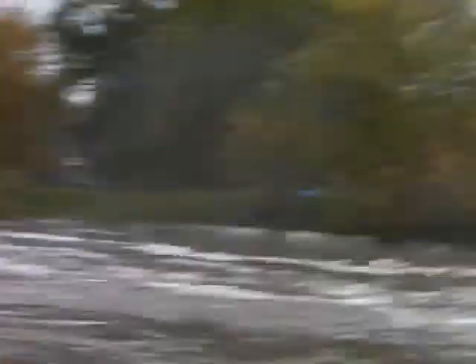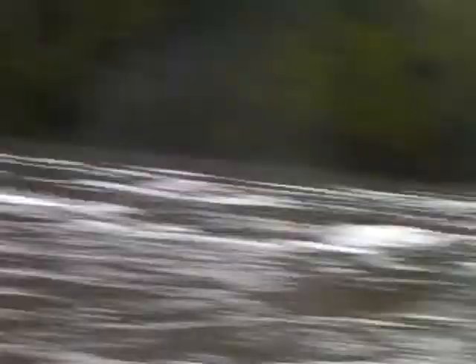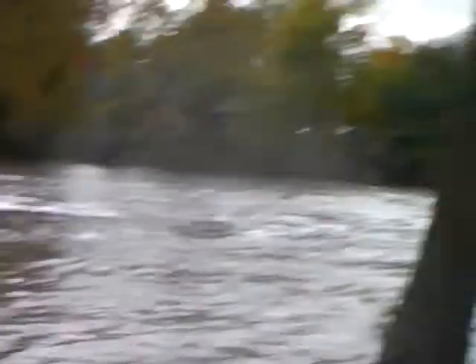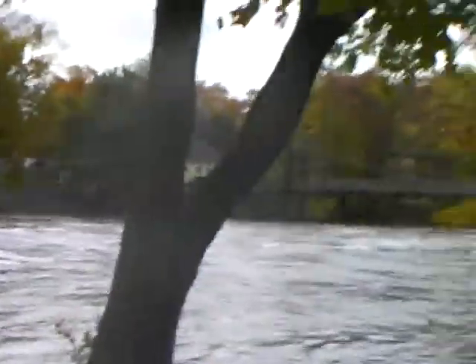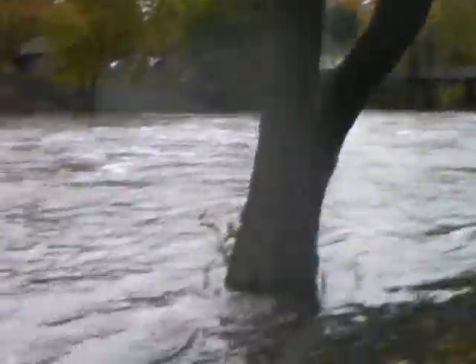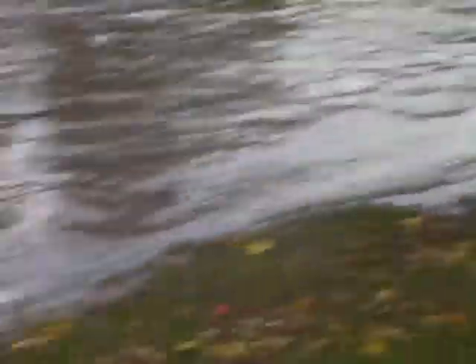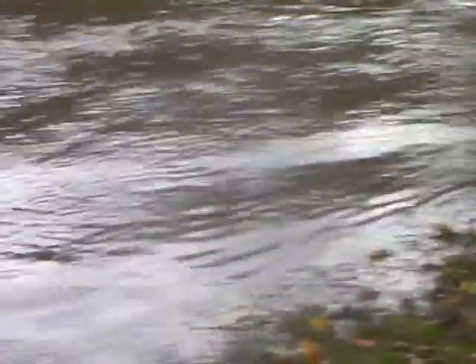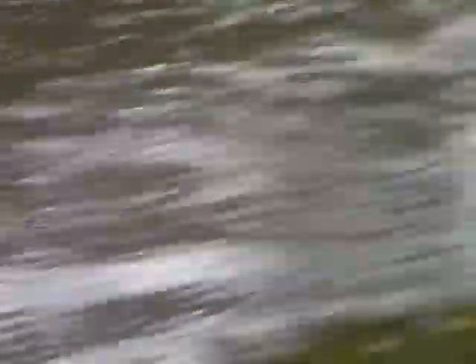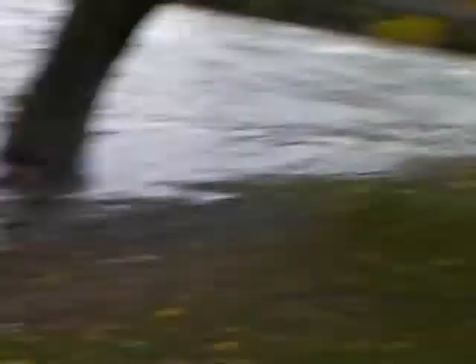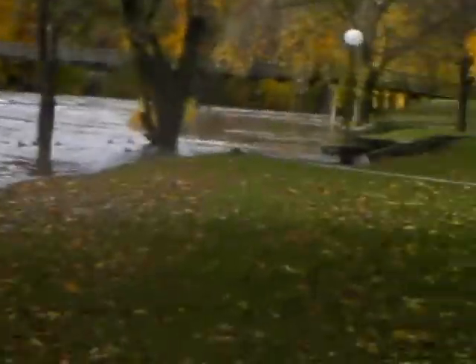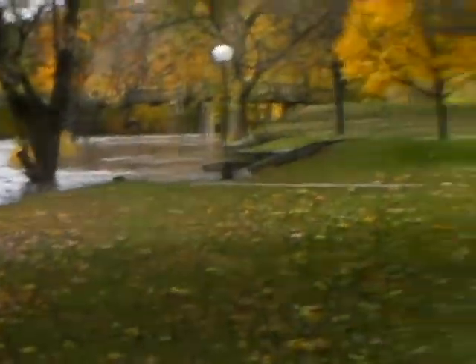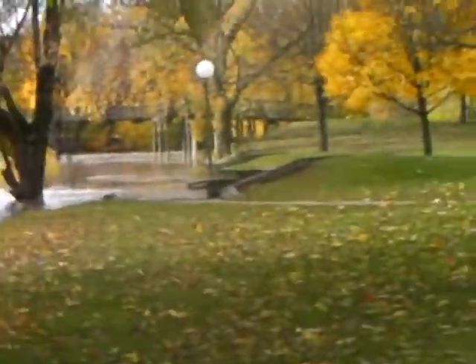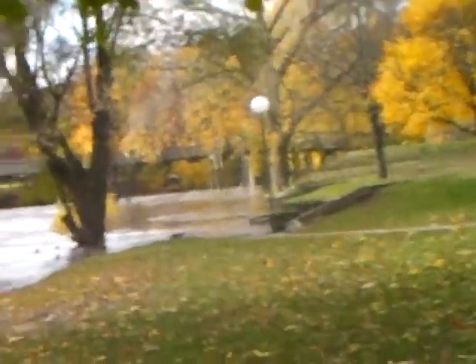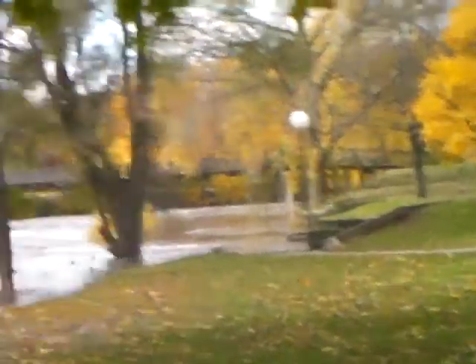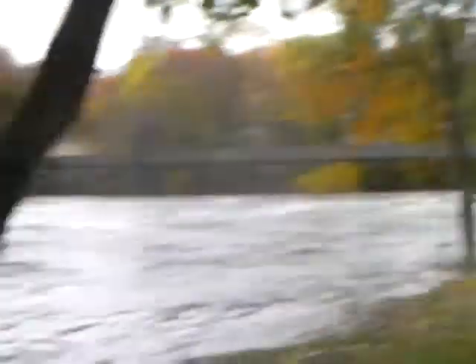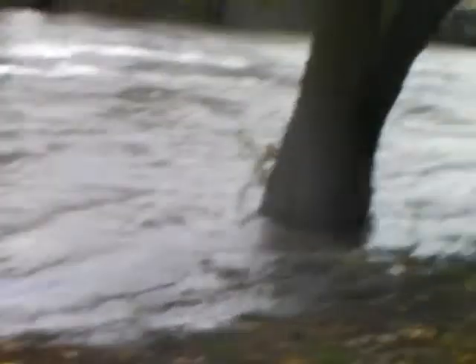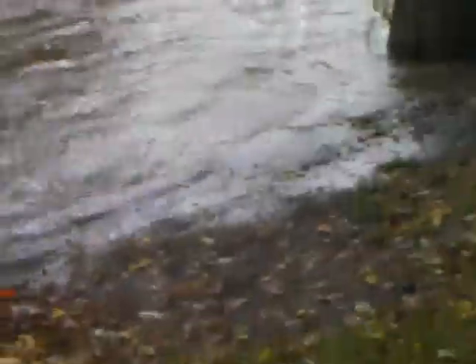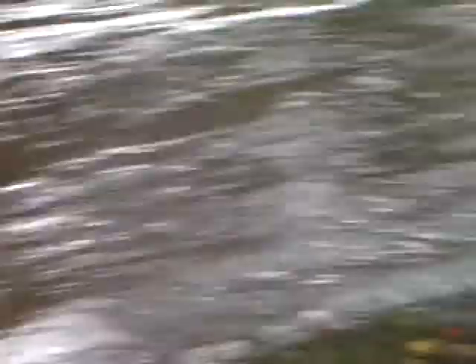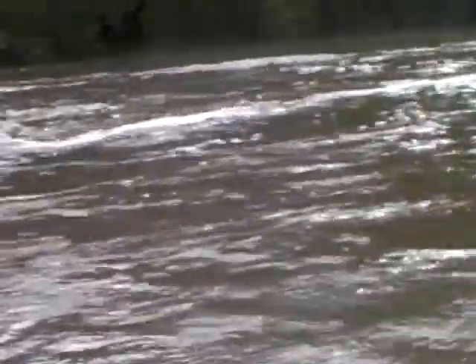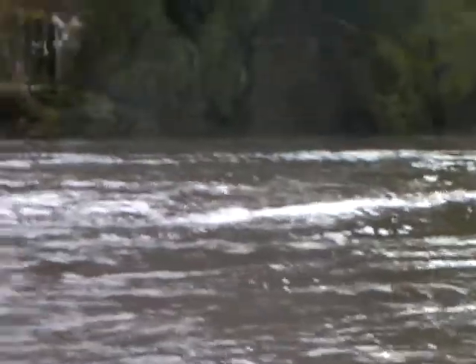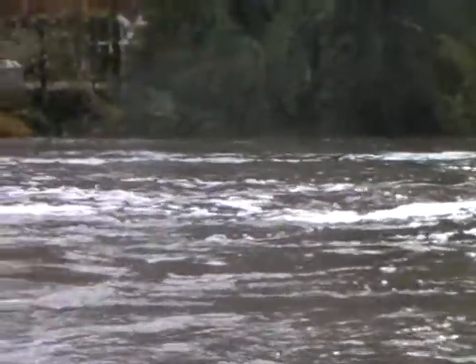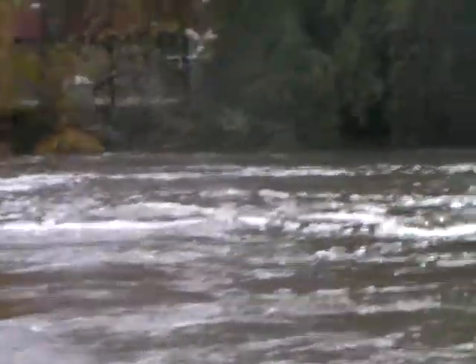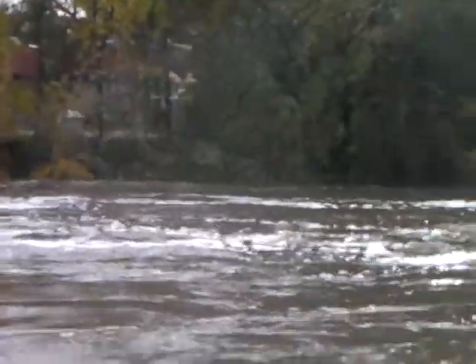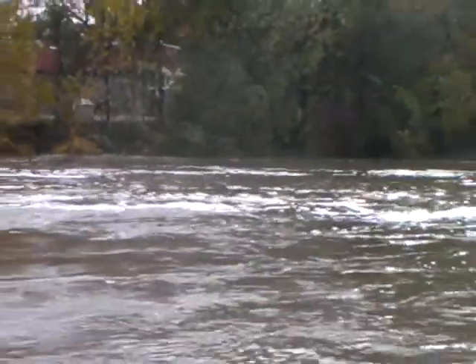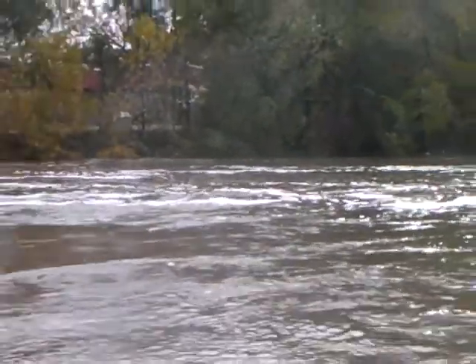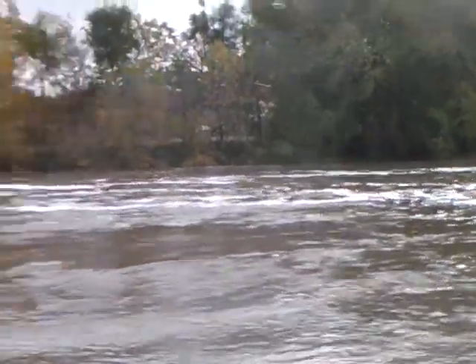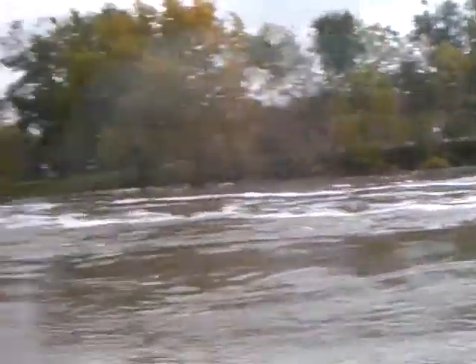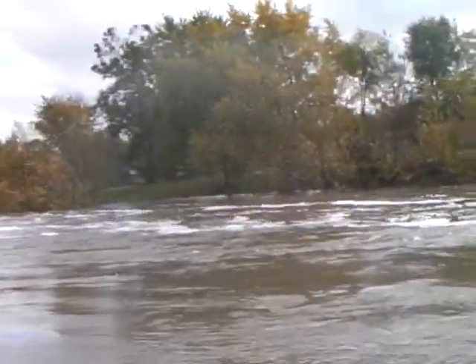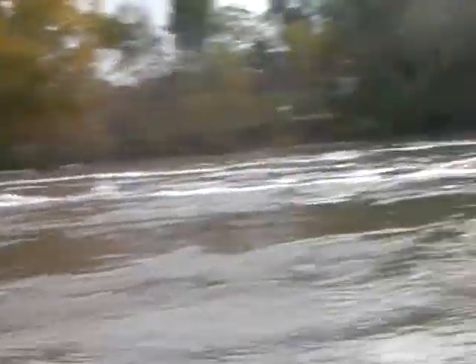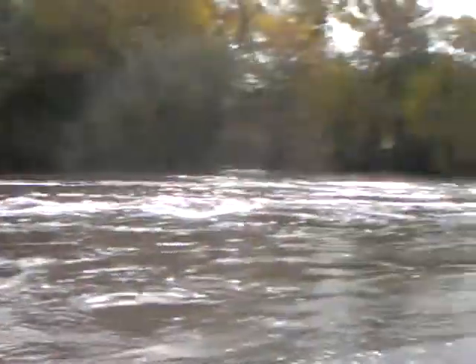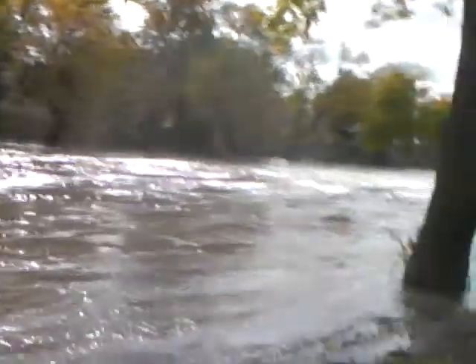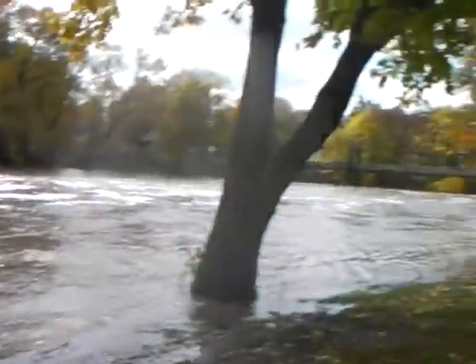Look at those ducks down there — they're swimming on the land. That is high. It is a very high river.